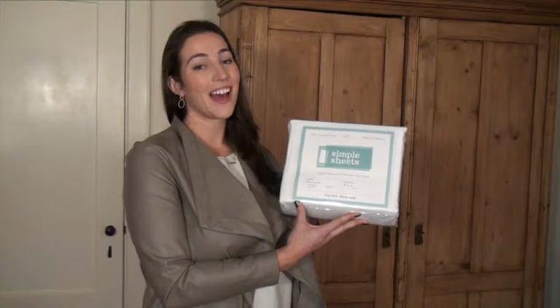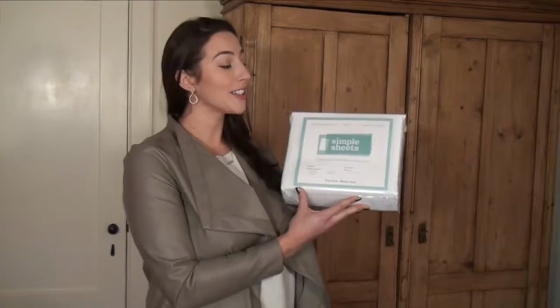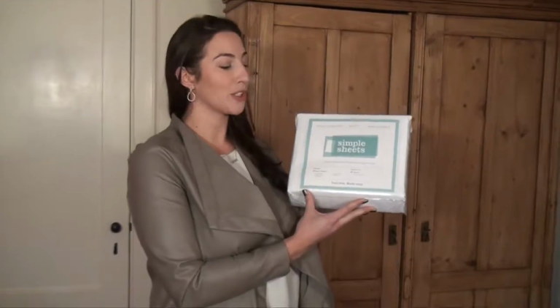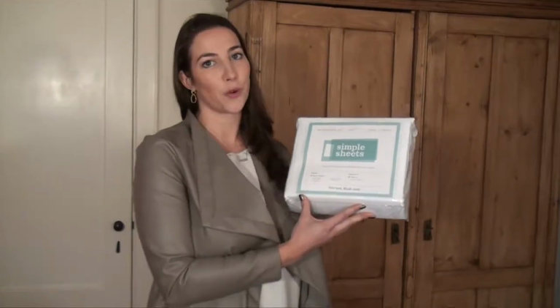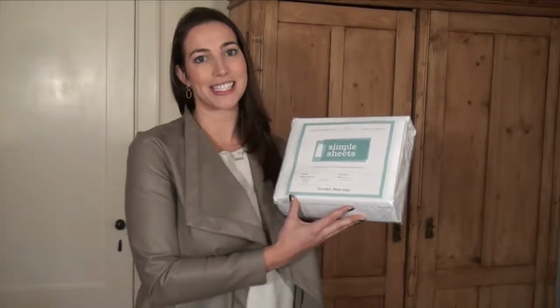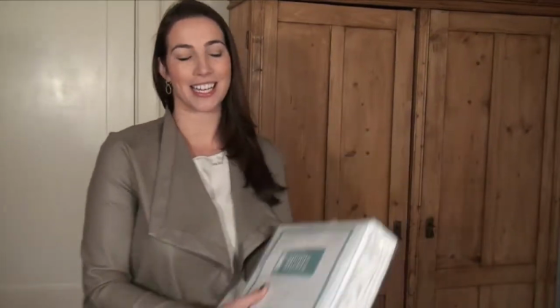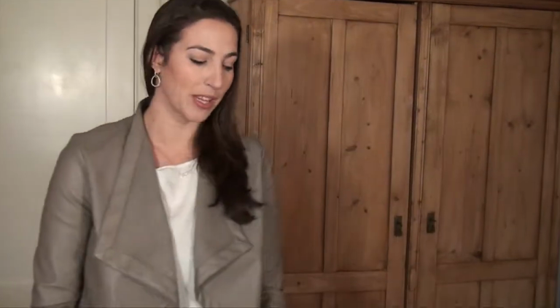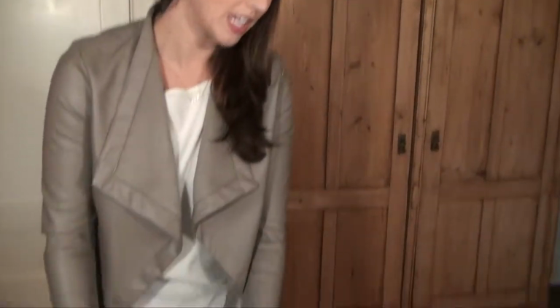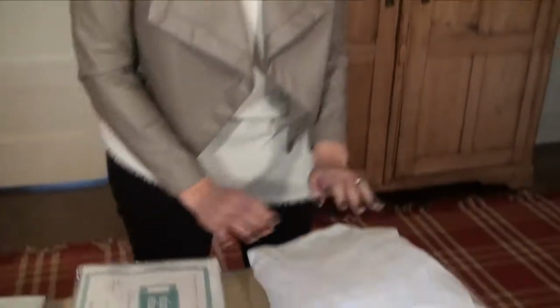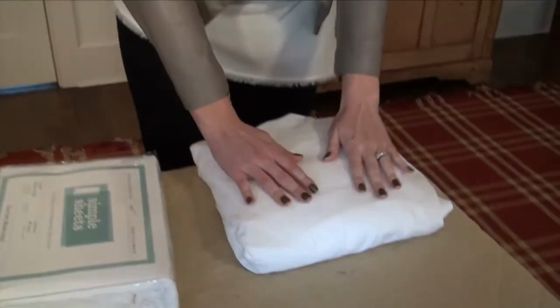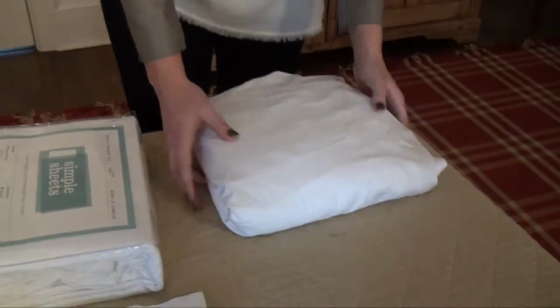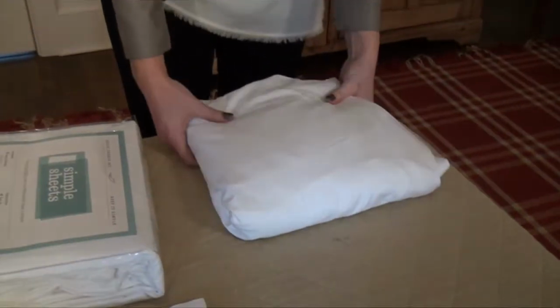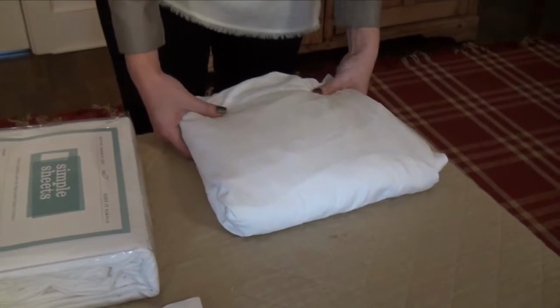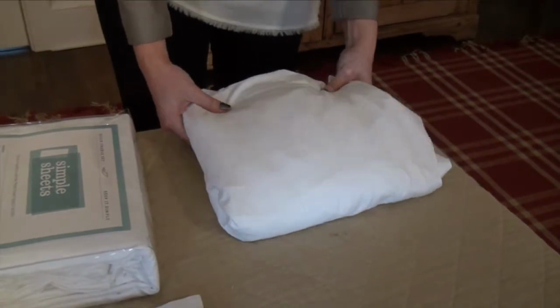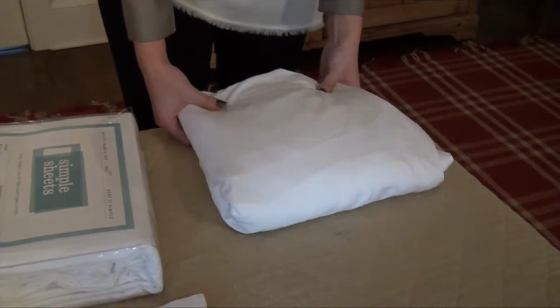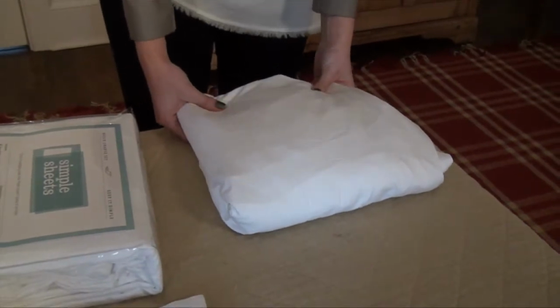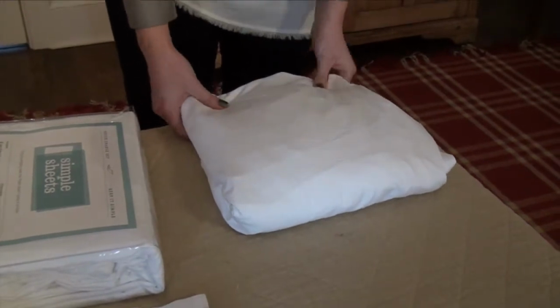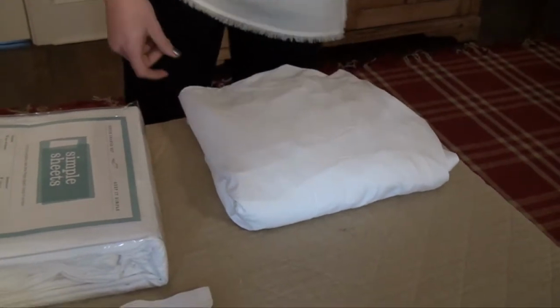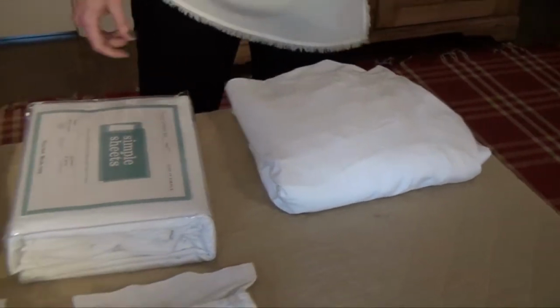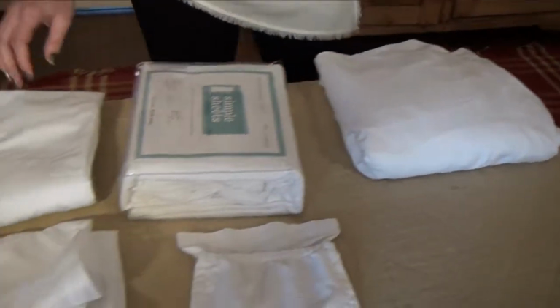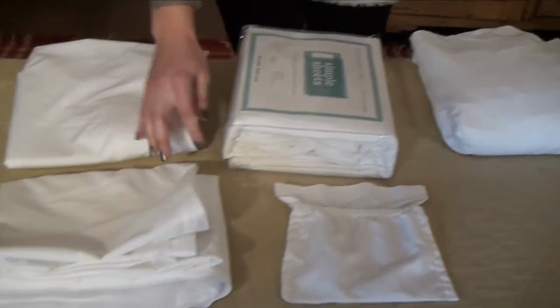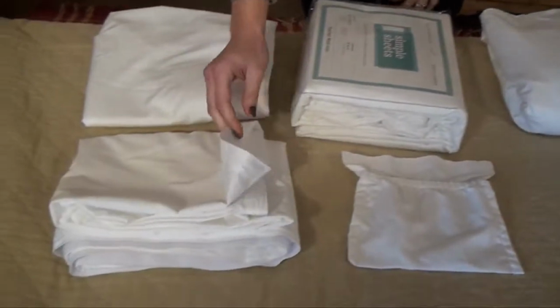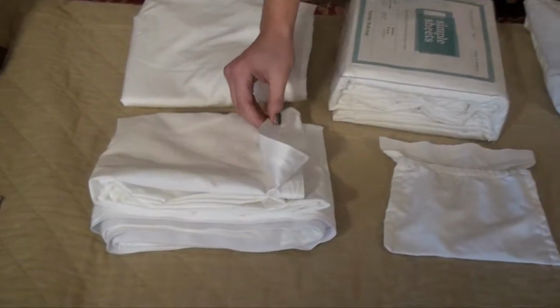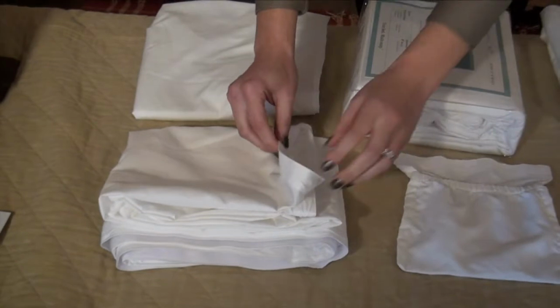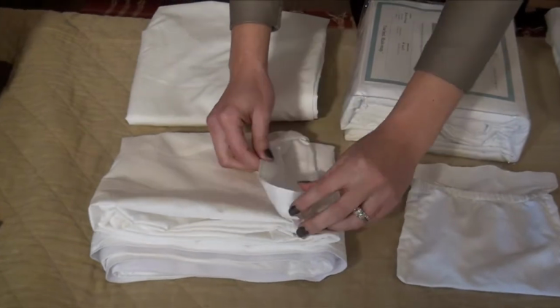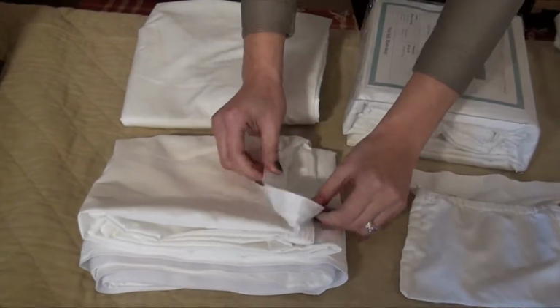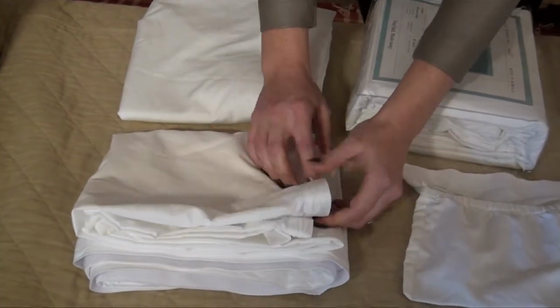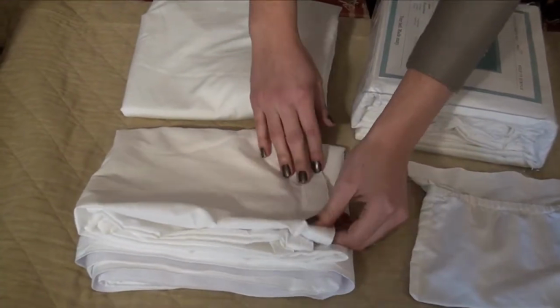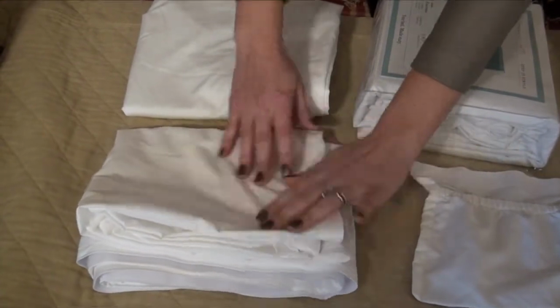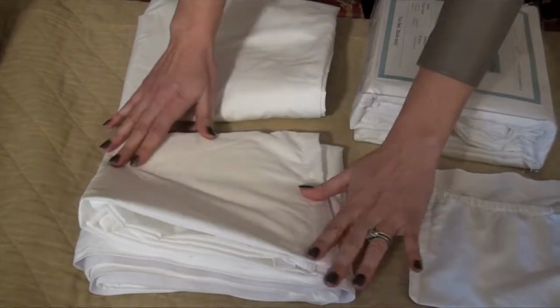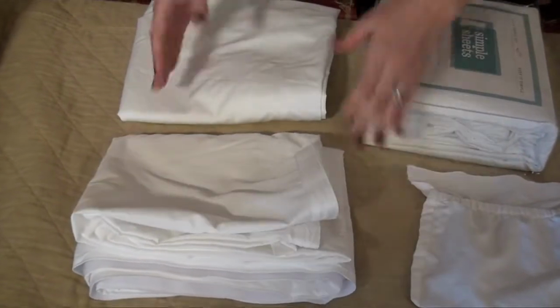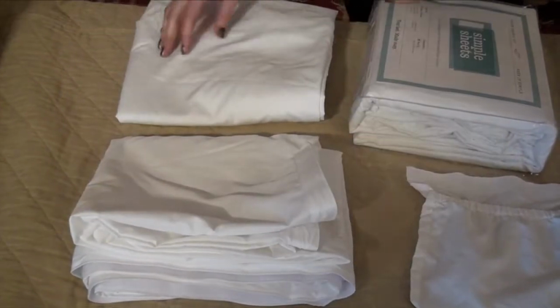Our Symbol Sheets 4-Piece Set comes with a fitted base sheet that can remain on the bed for as little or as long as you would like. Two strip sheets that attach by Velcro and can be removed very easily and remade.